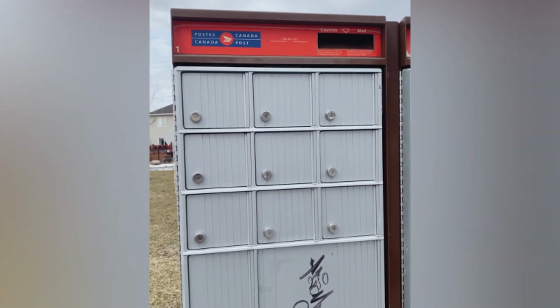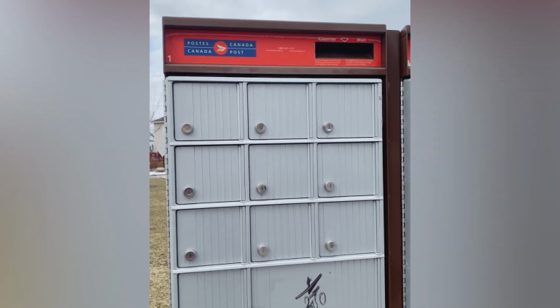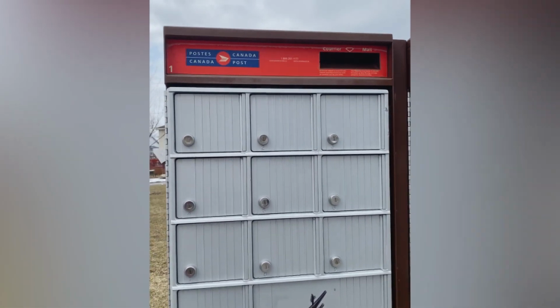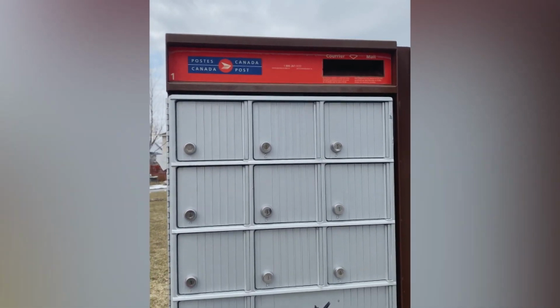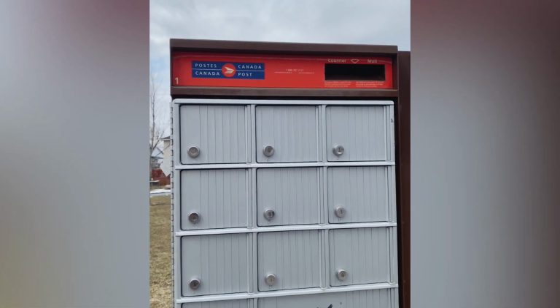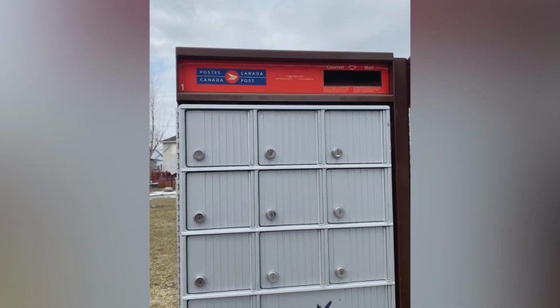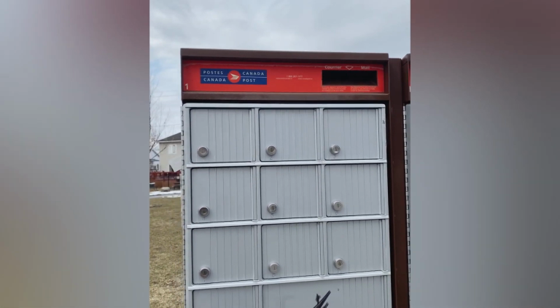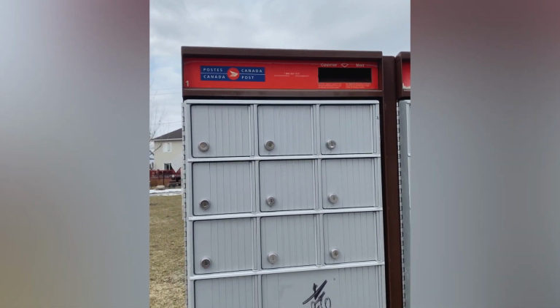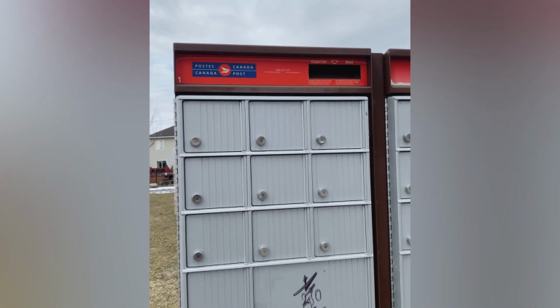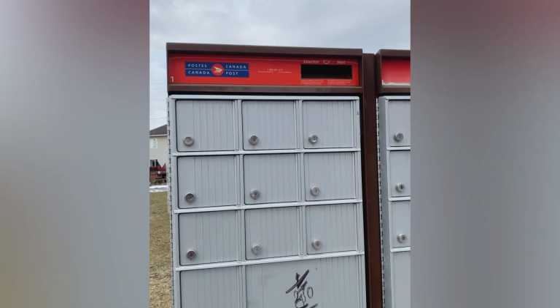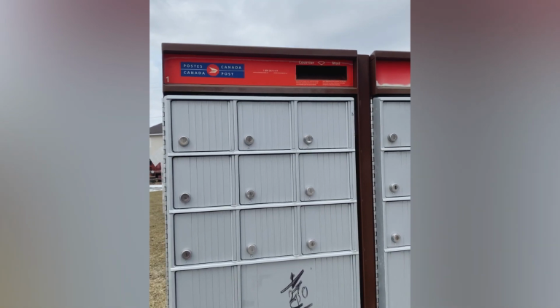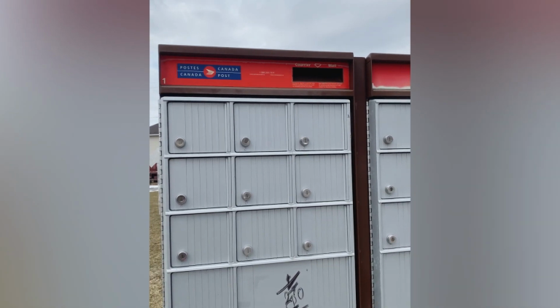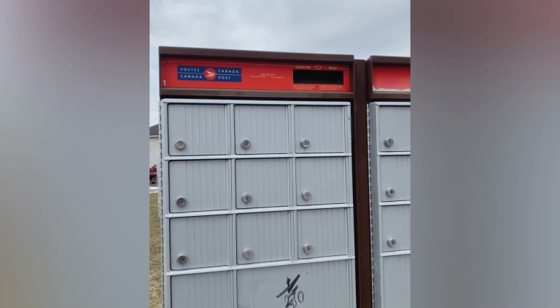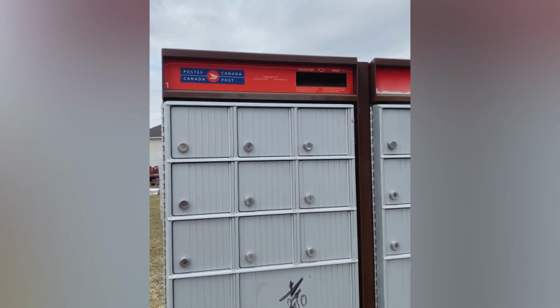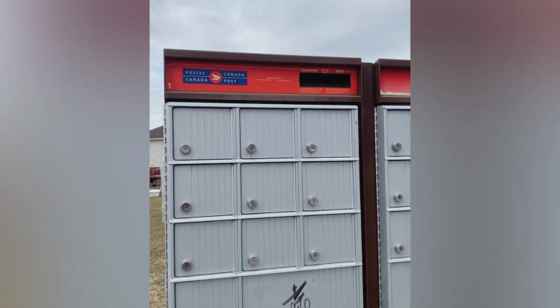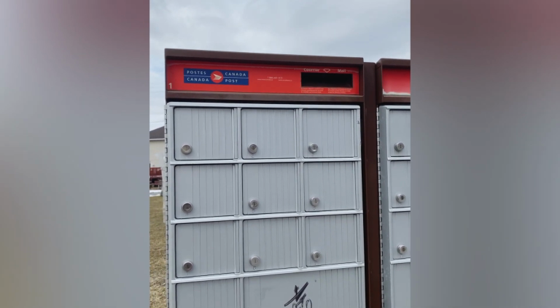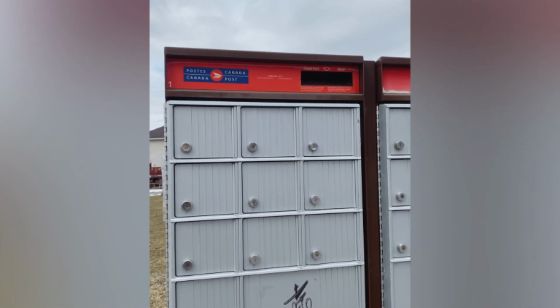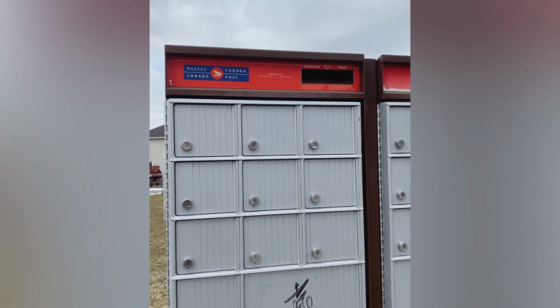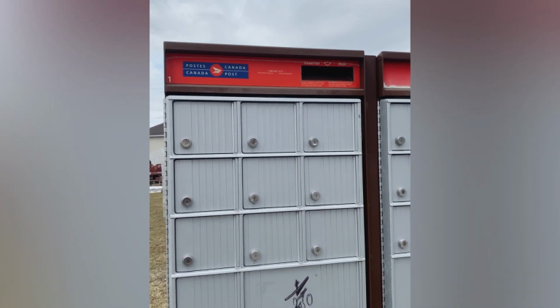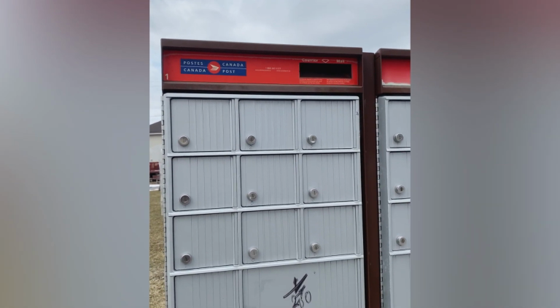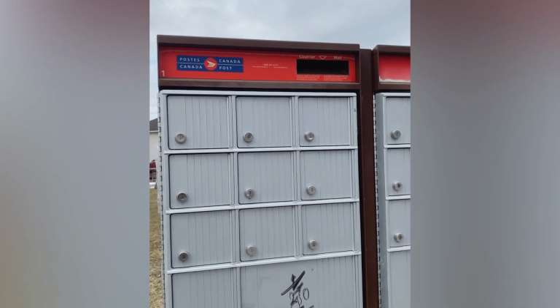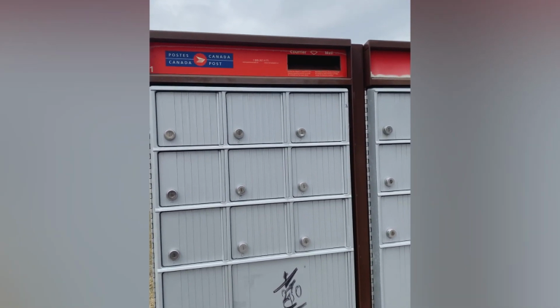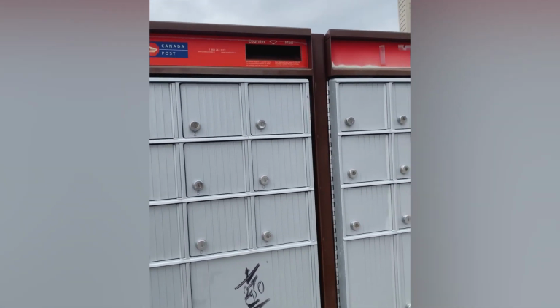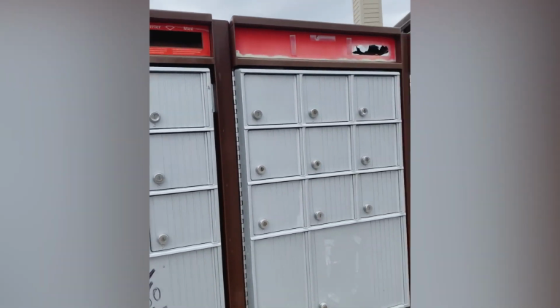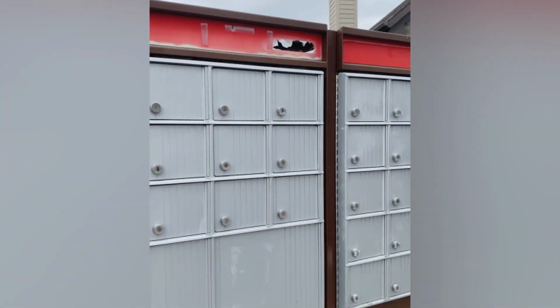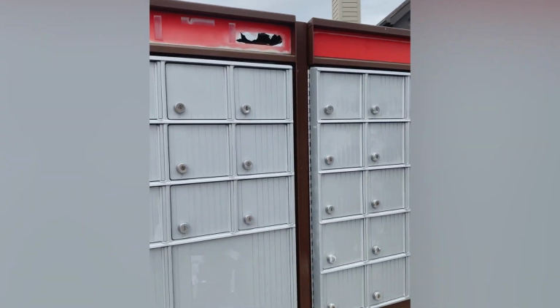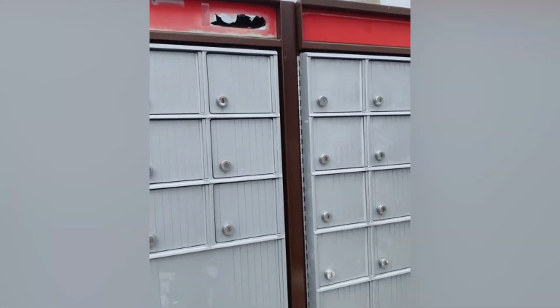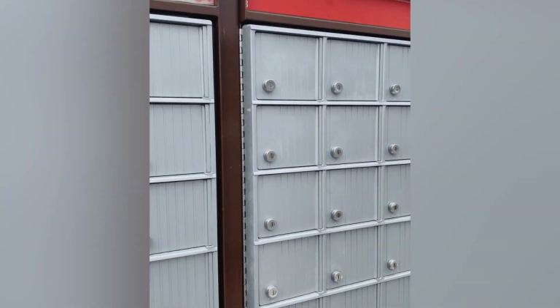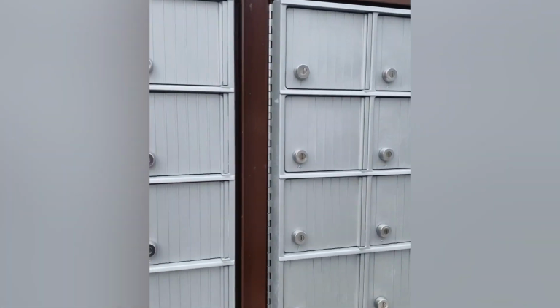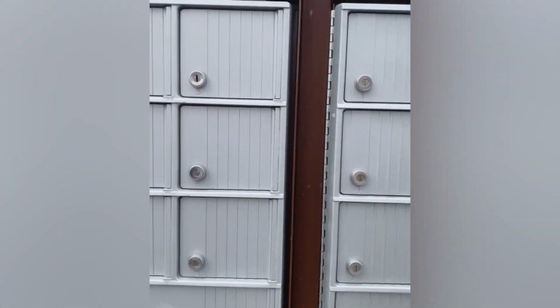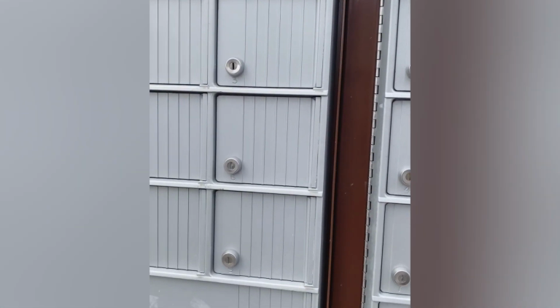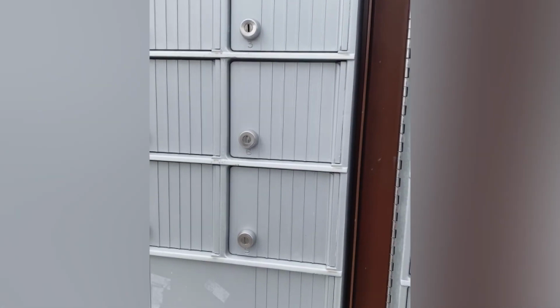Canada Post — Canada's government postal service. It is used for Canada Post, and its name is Canada Post. Let's check our mailboxes.